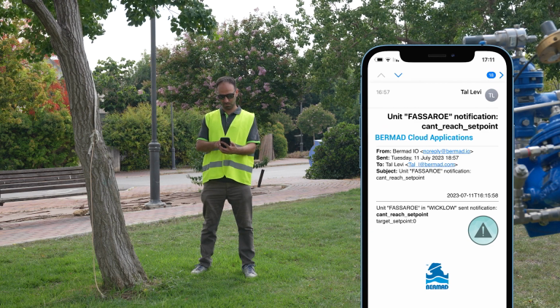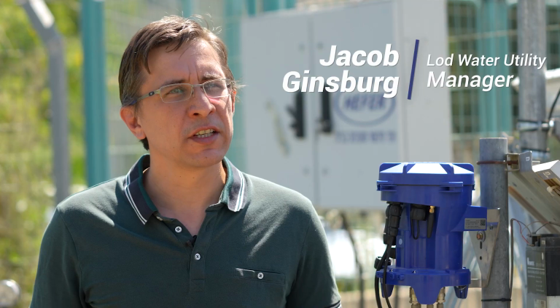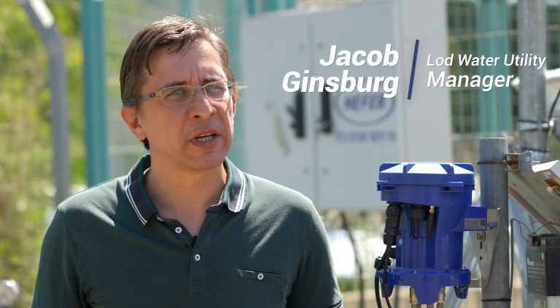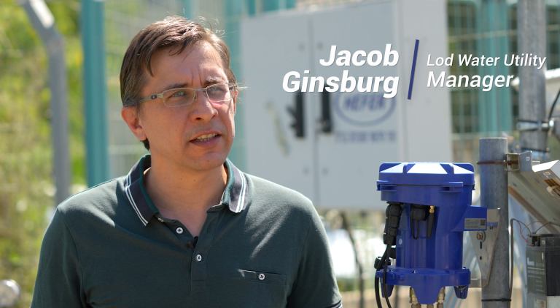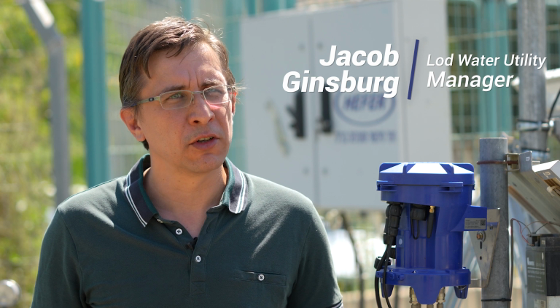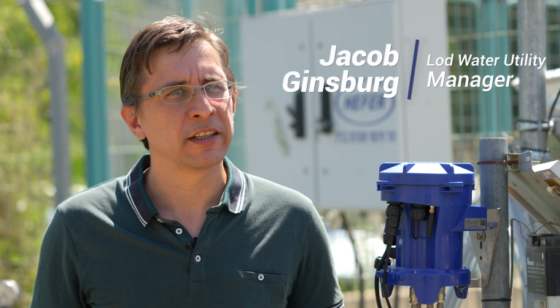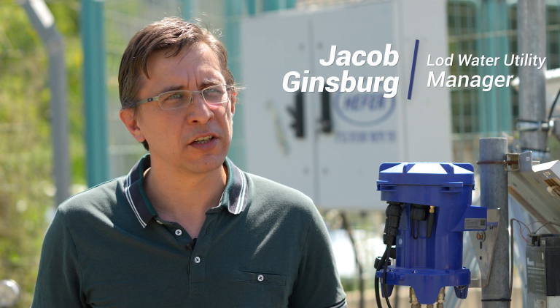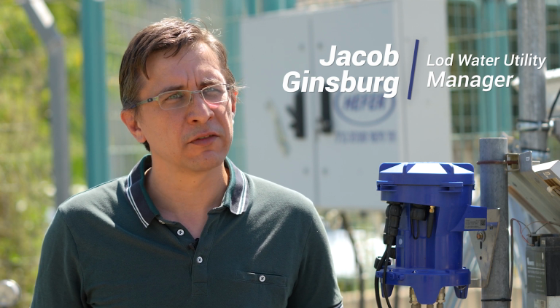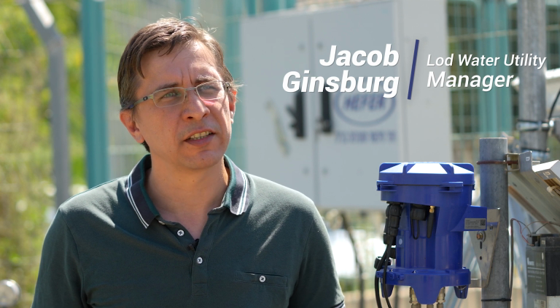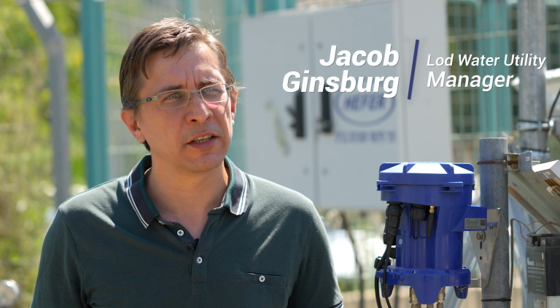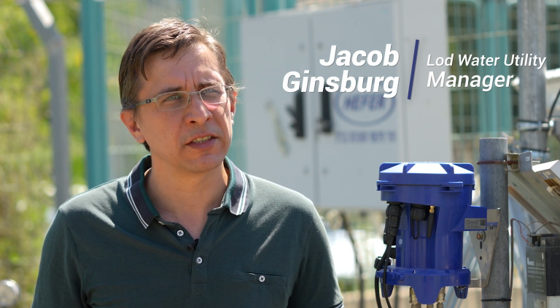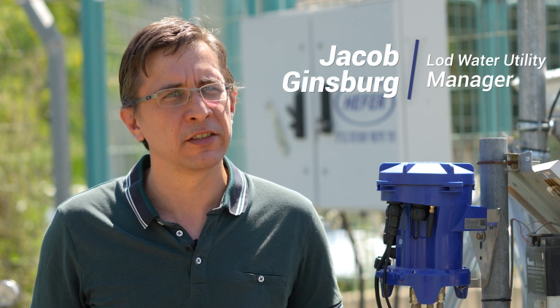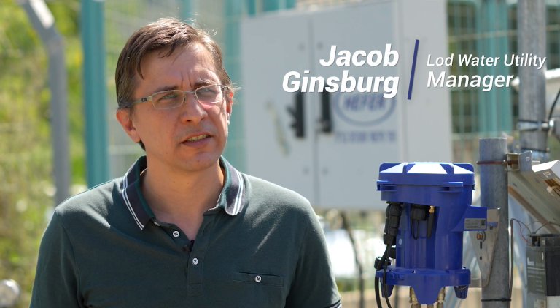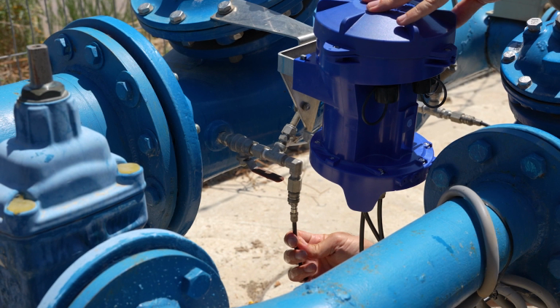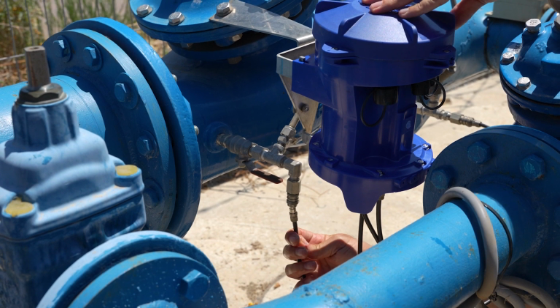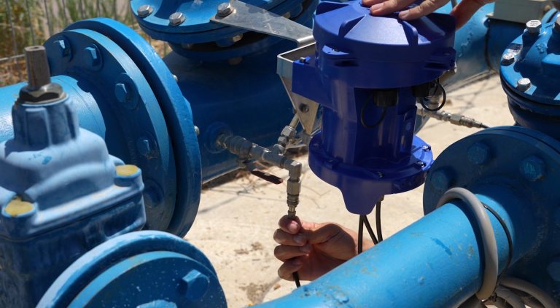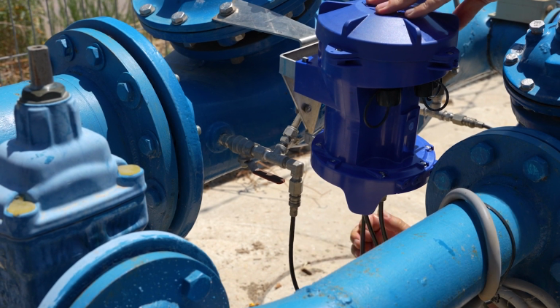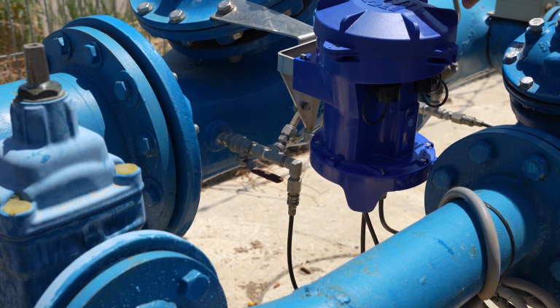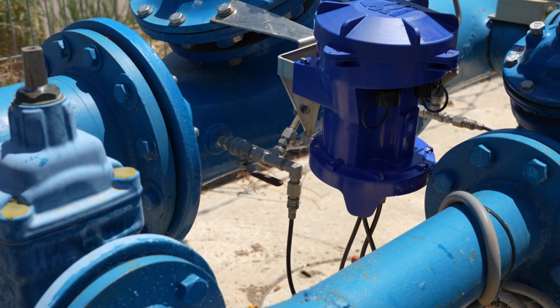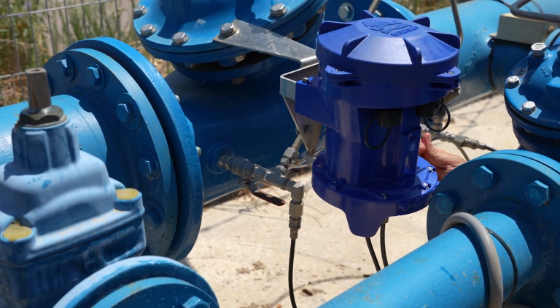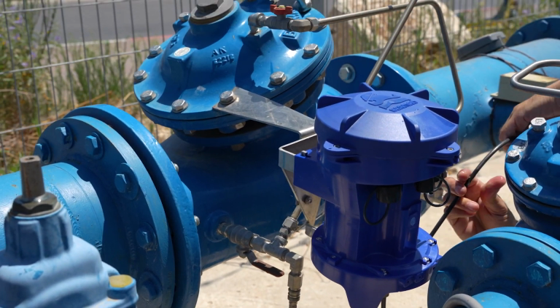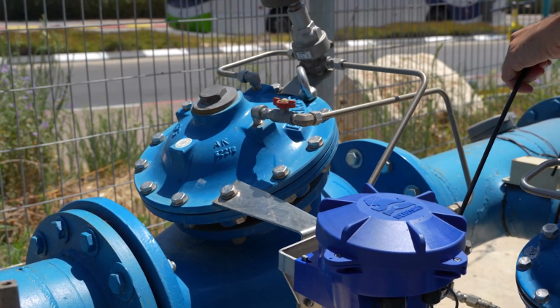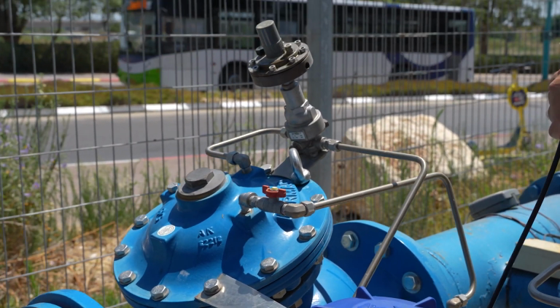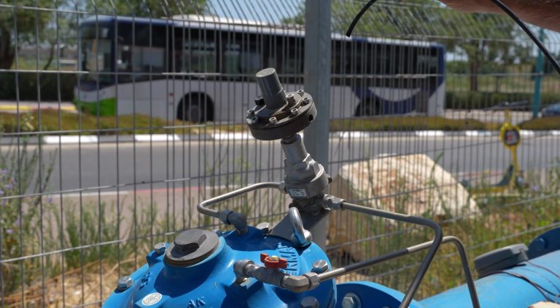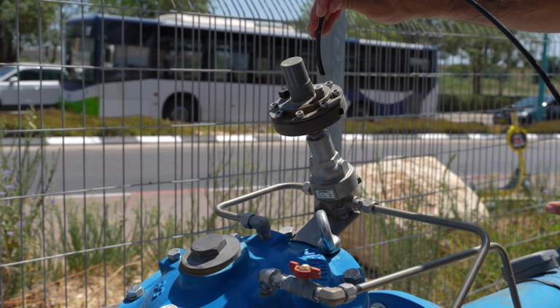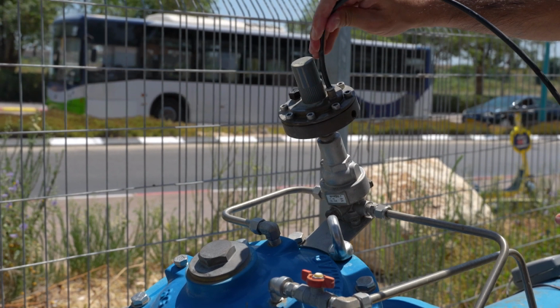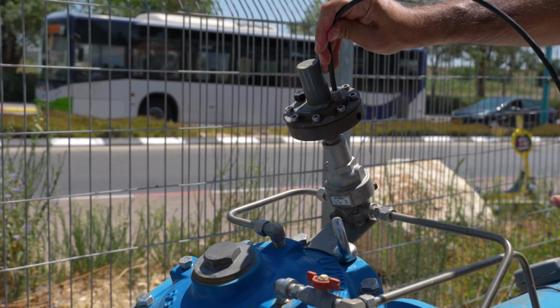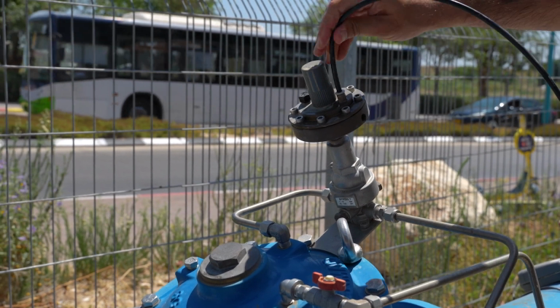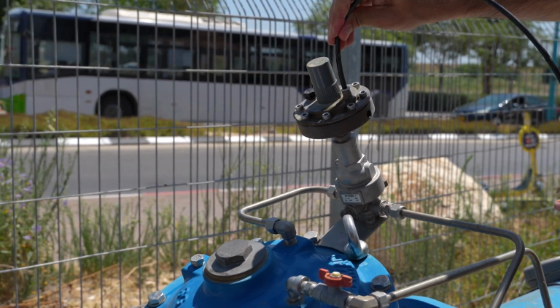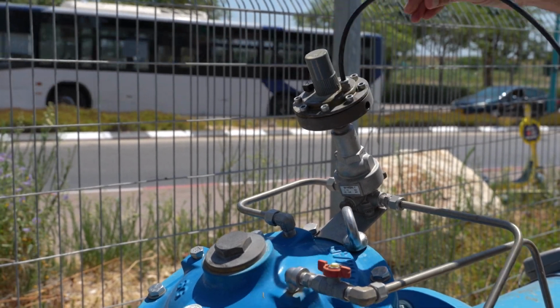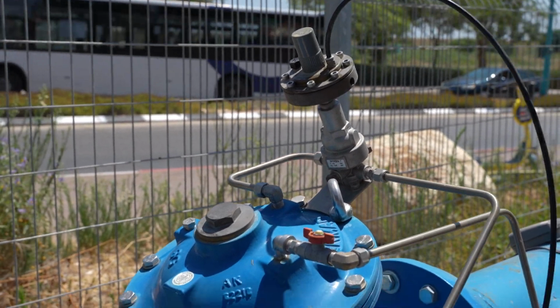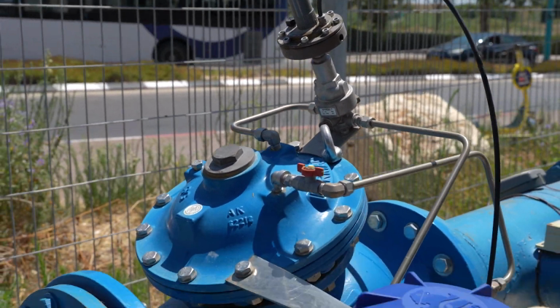Choosing Bermat Delta controller and pressure reducing valves has been a tremendous advantage. The valves and controllers work flawlessly together, and no longer do we need to chase various vendors to solve problems and get support.